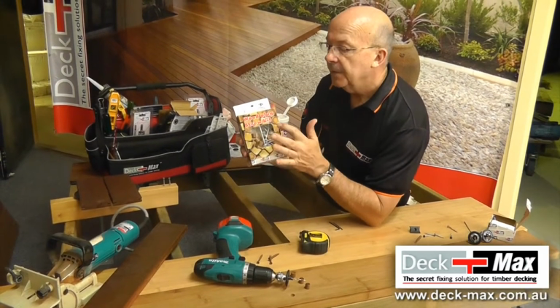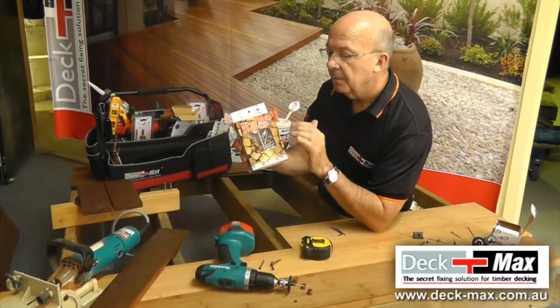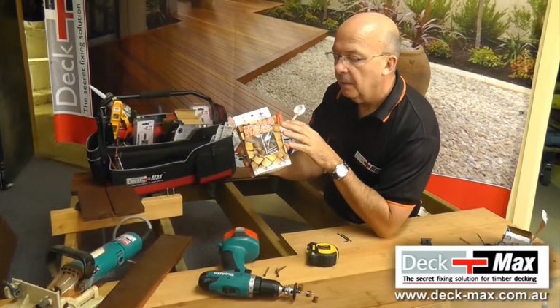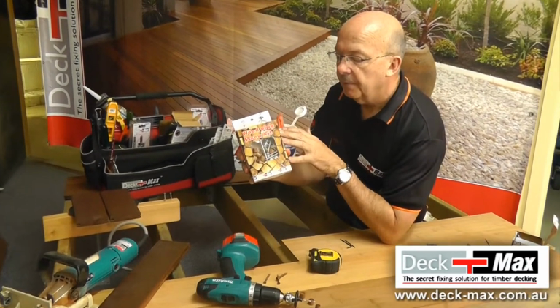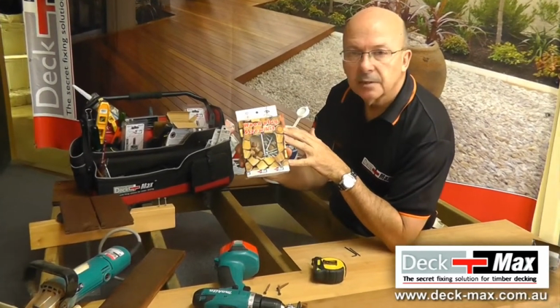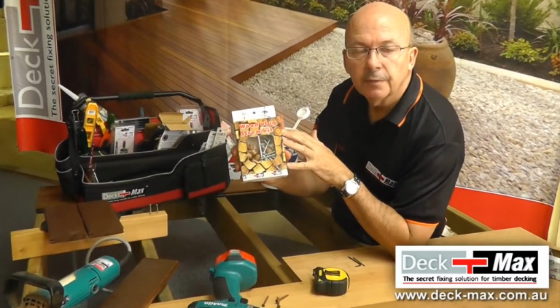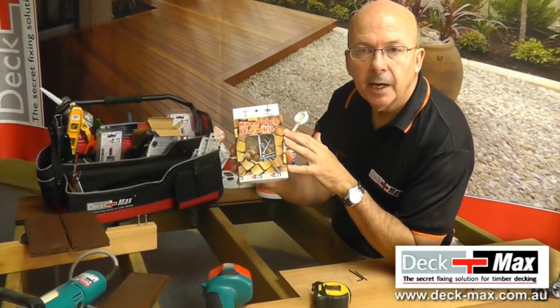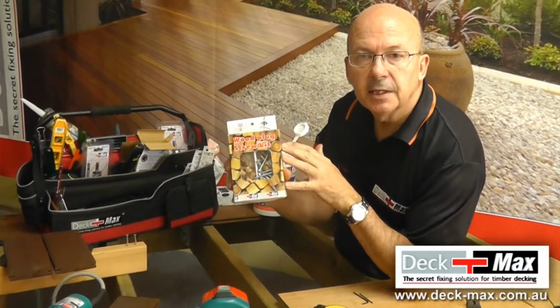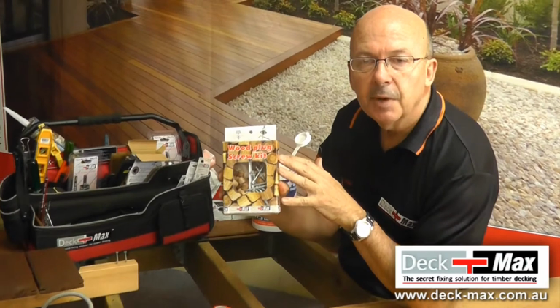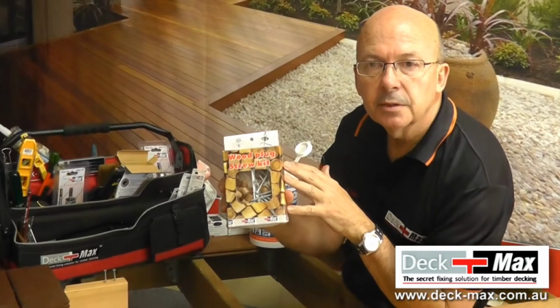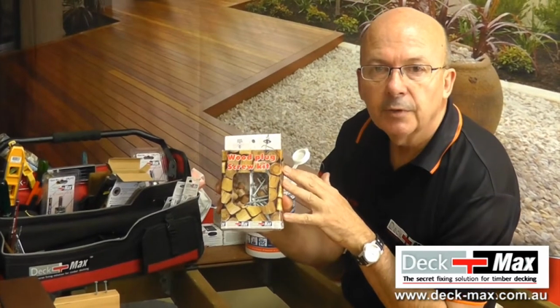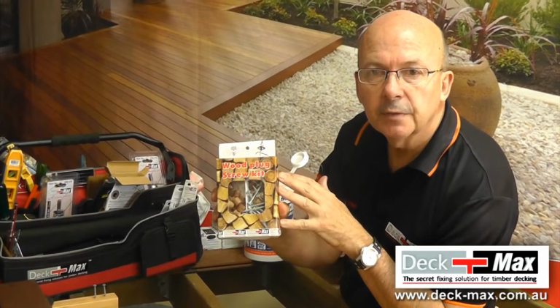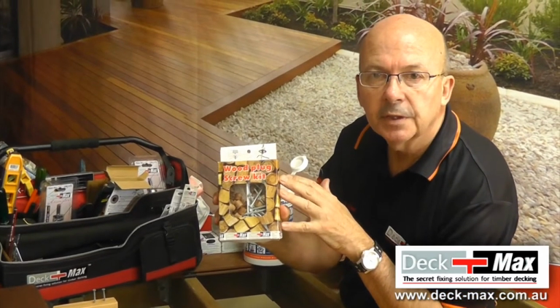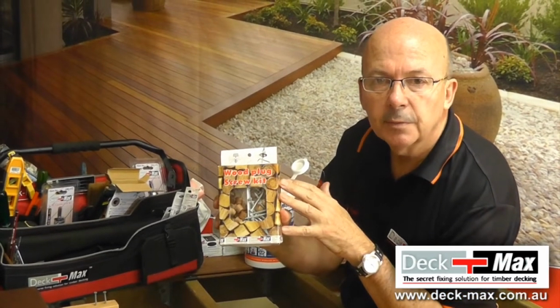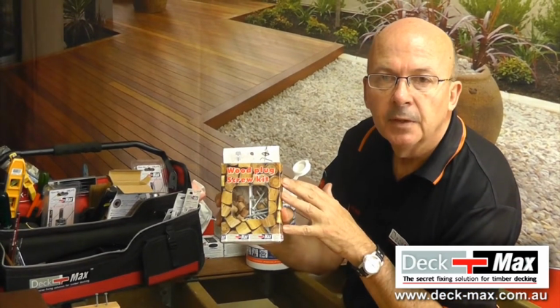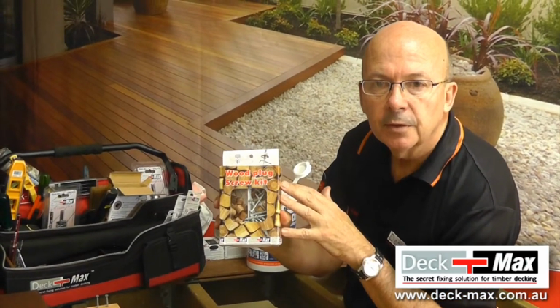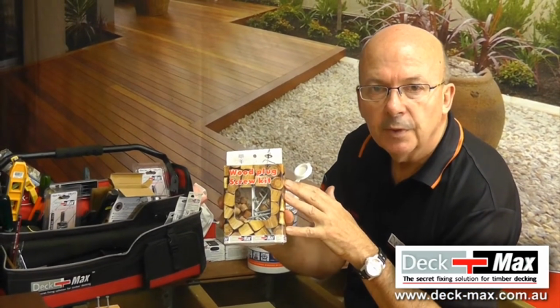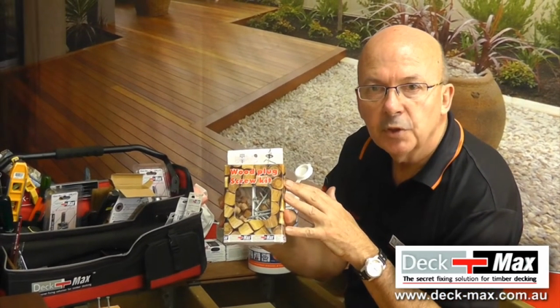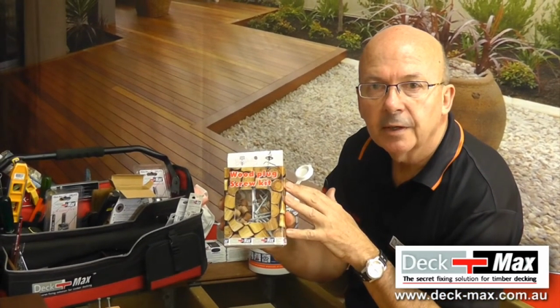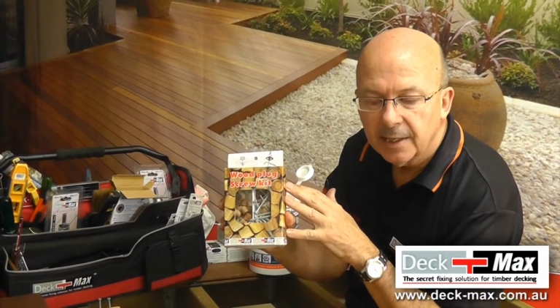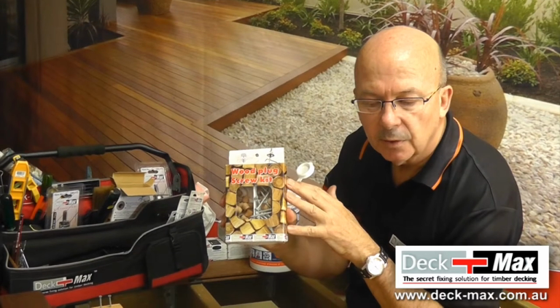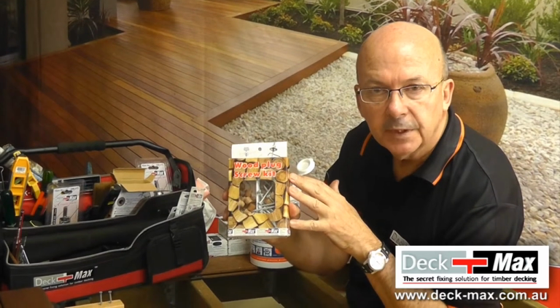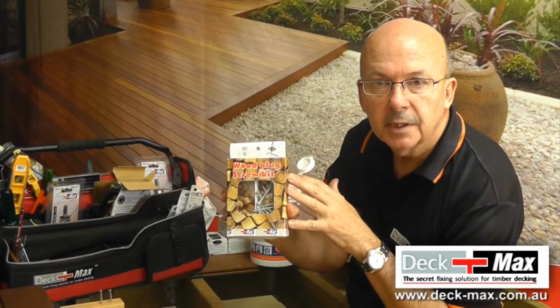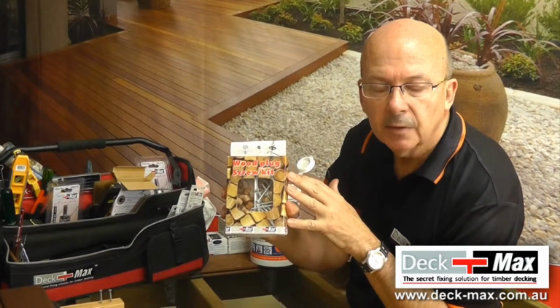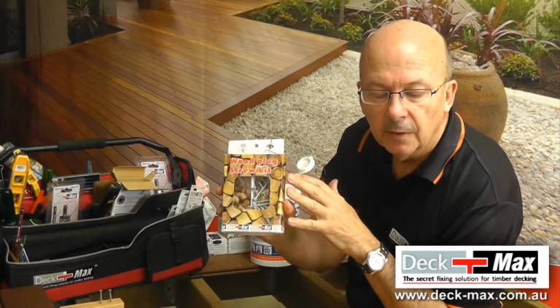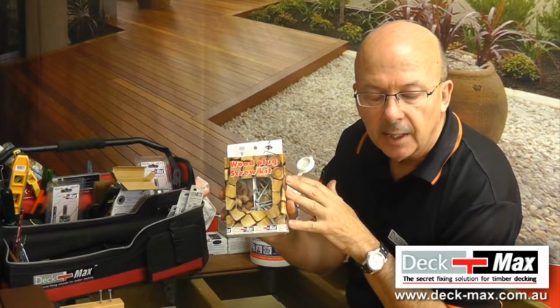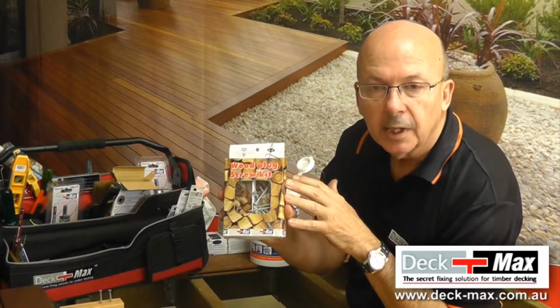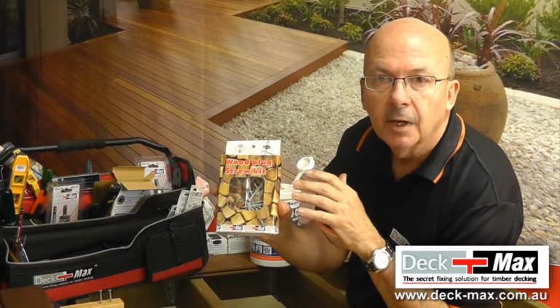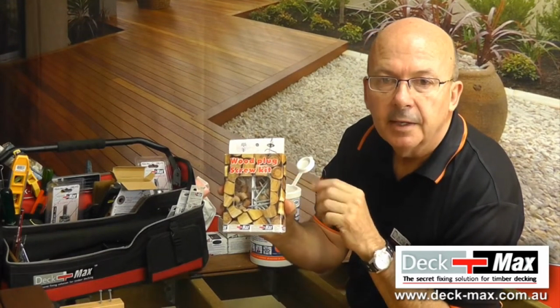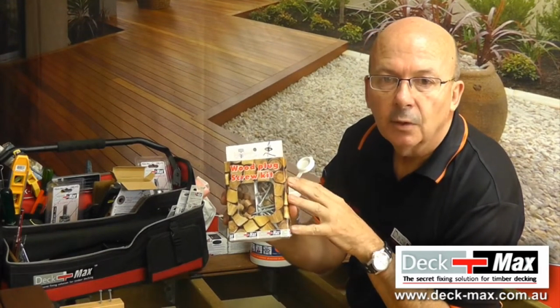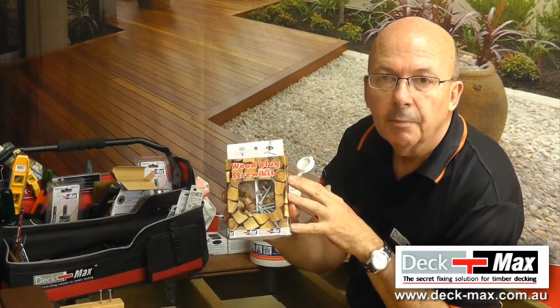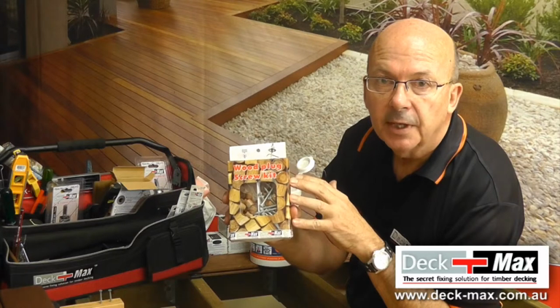This is a fantastic way to finish. Our intent at Deckmax is to have no surface fixing visible, so that you can refurbish your deck and sand it — all the fixings are concealed. This allows you to have a deck that looks like a boat deck.